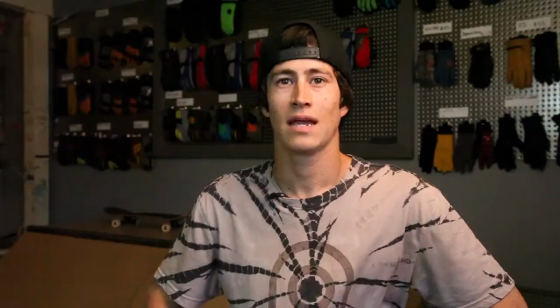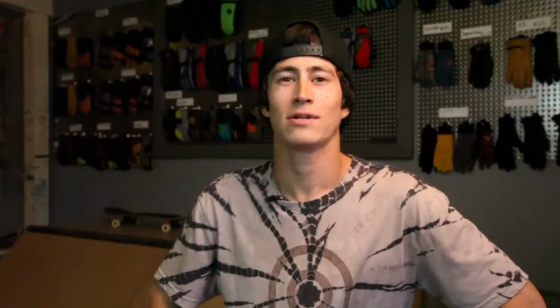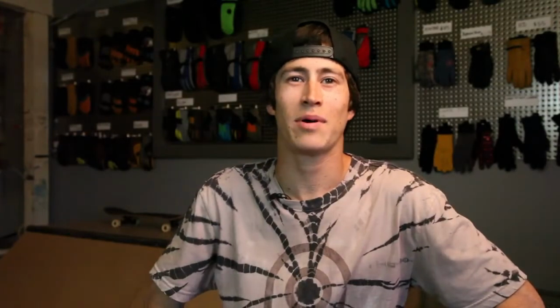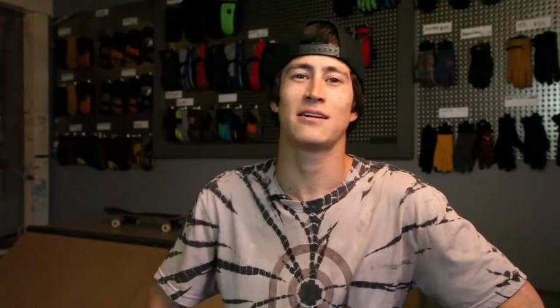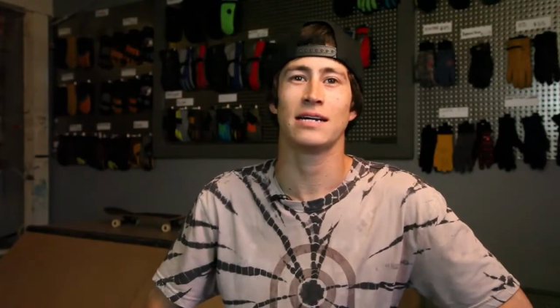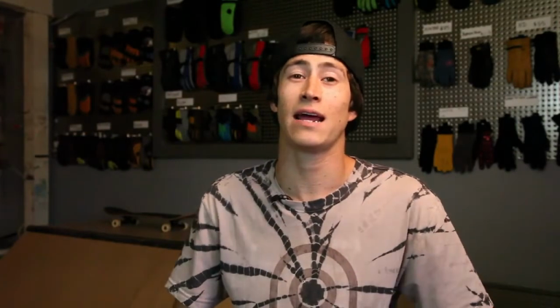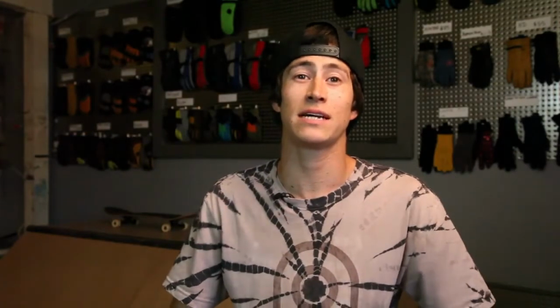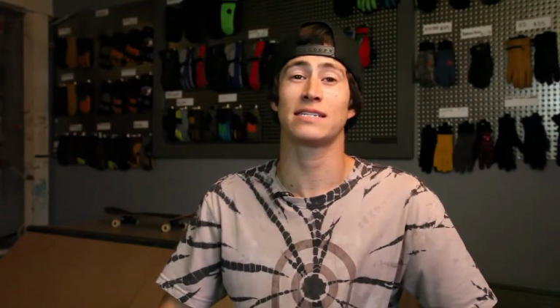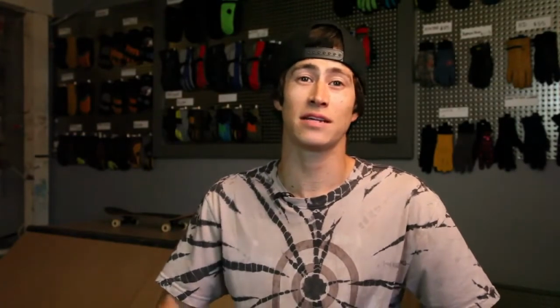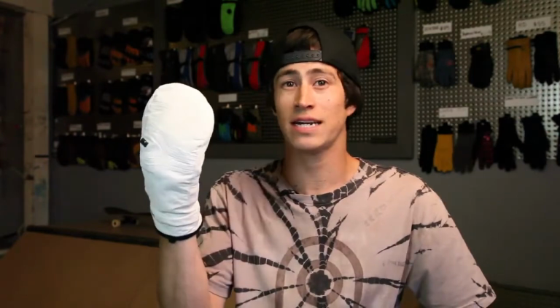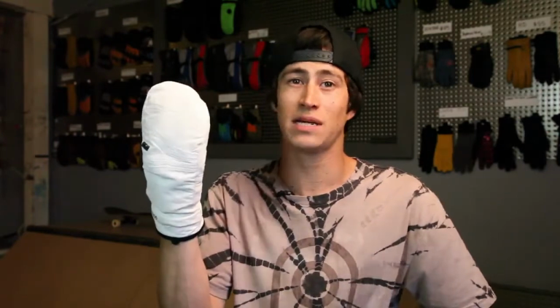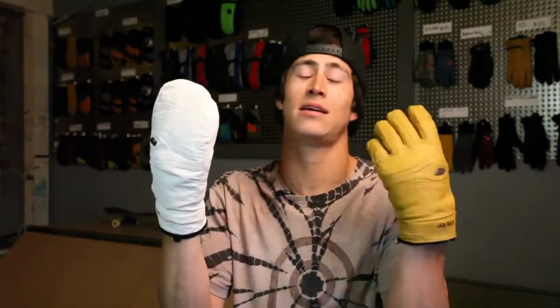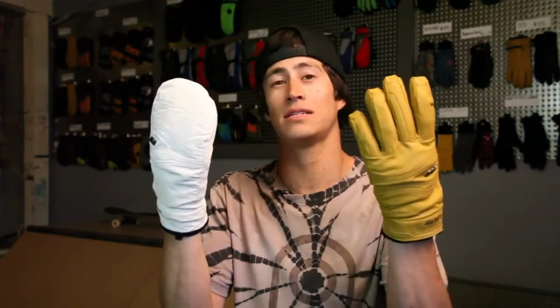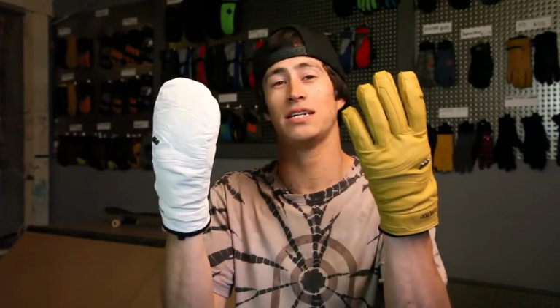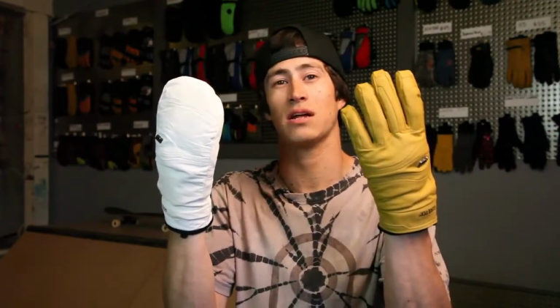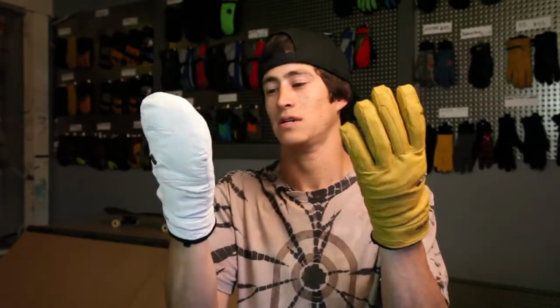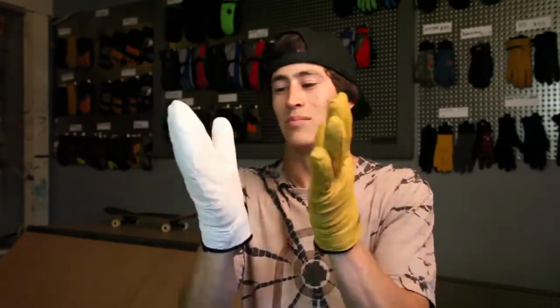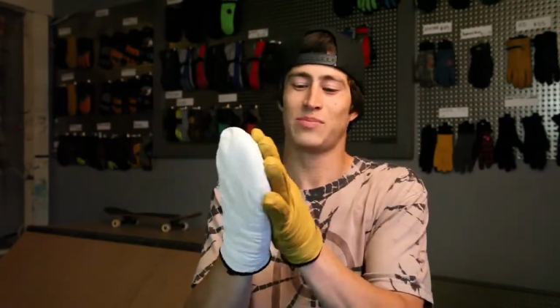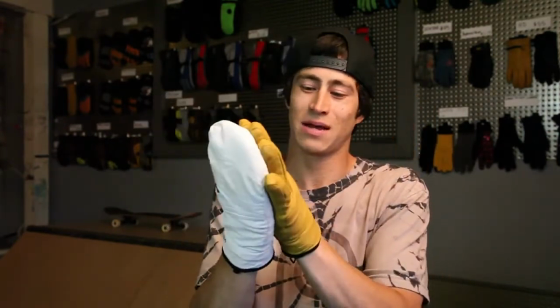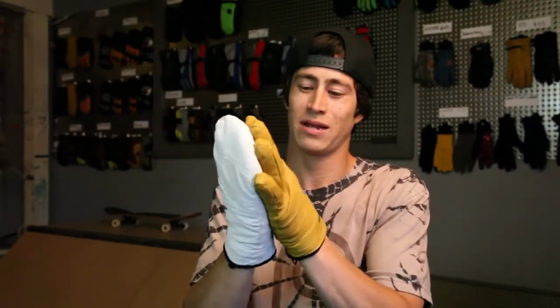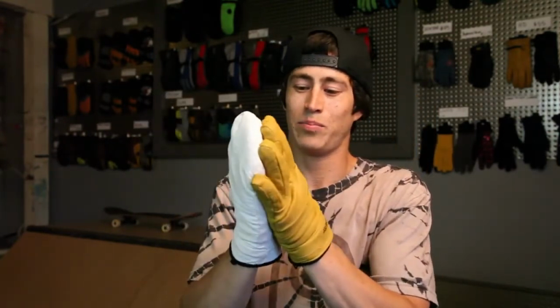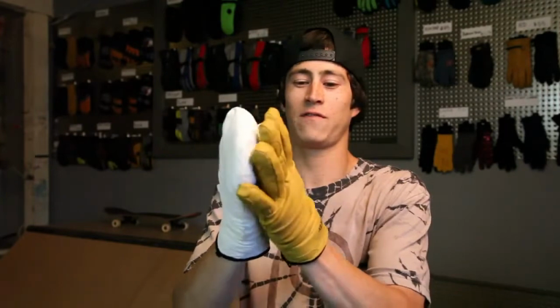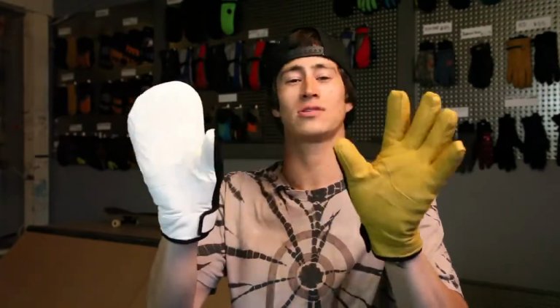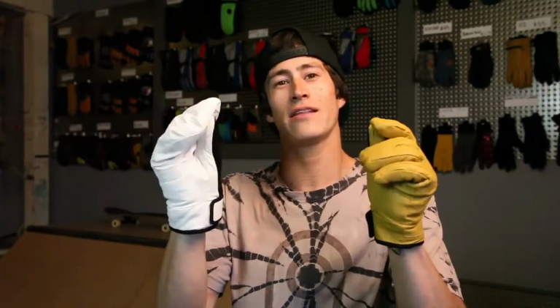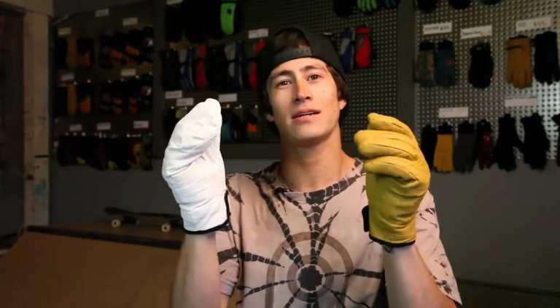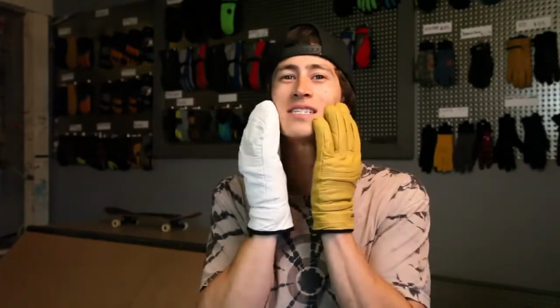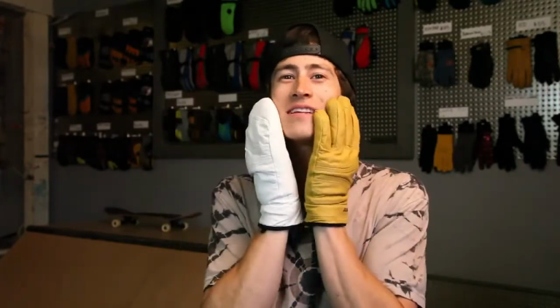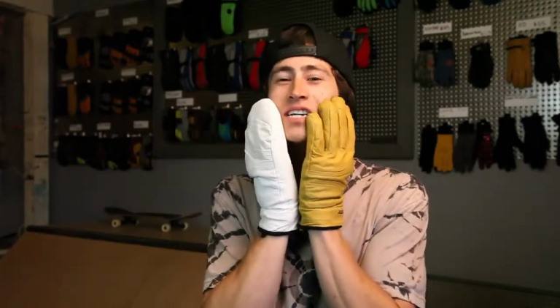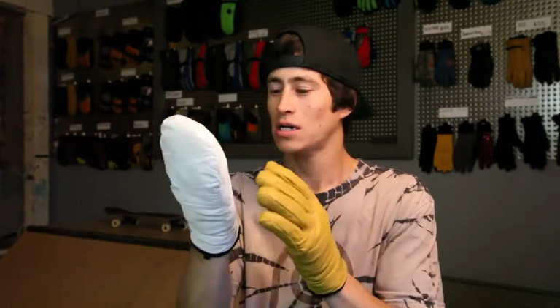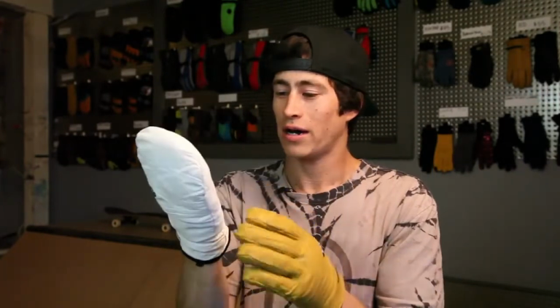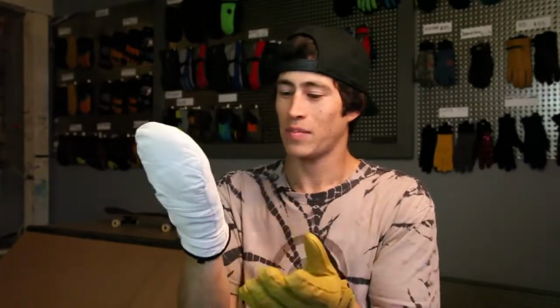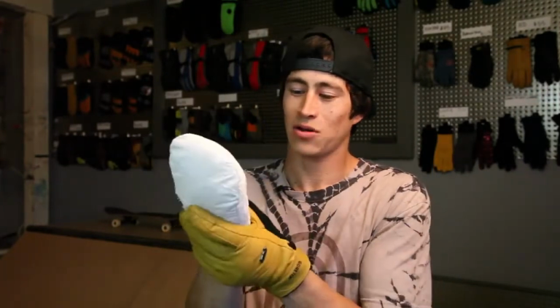Hey, what's up? I'm Austin here at Naka, and today I'm going to tell you about the Stealth GTX mitt and this GTX glove. Both these babies come in beautiful goat skin leather, nice and soft to the touch.